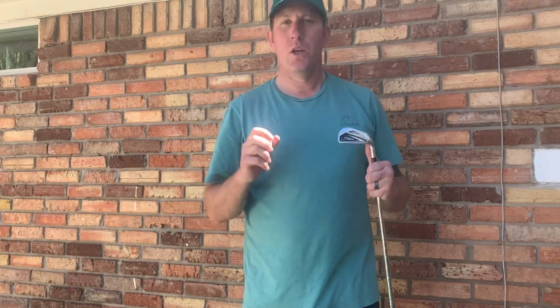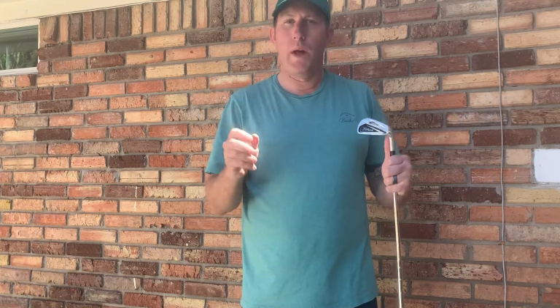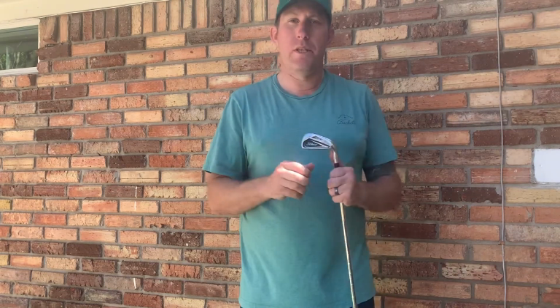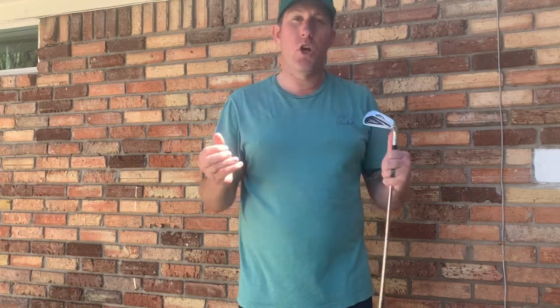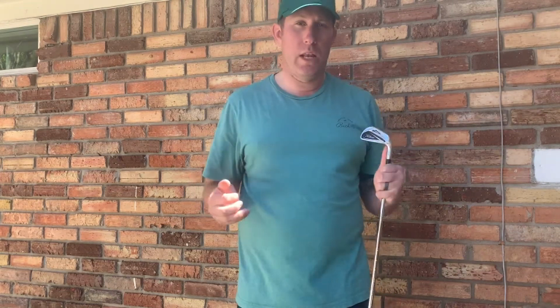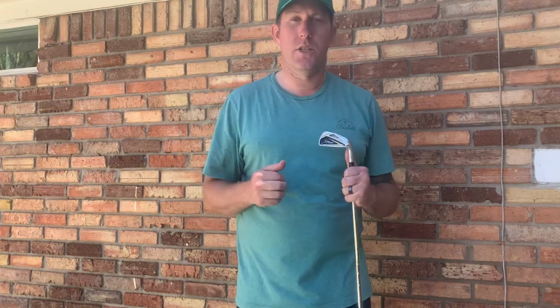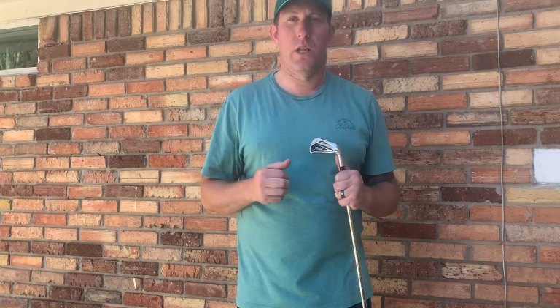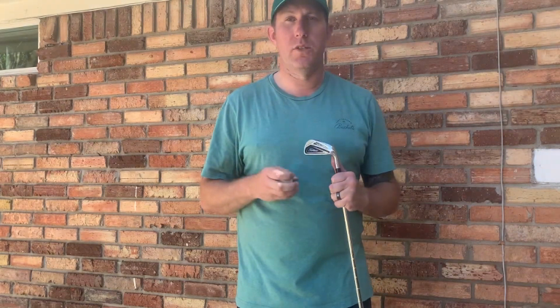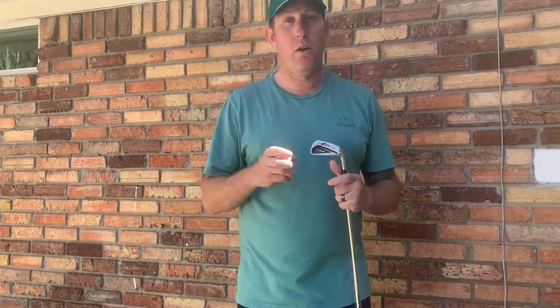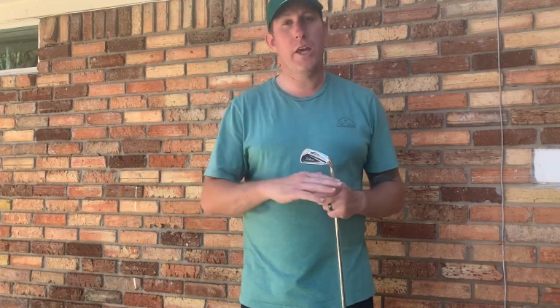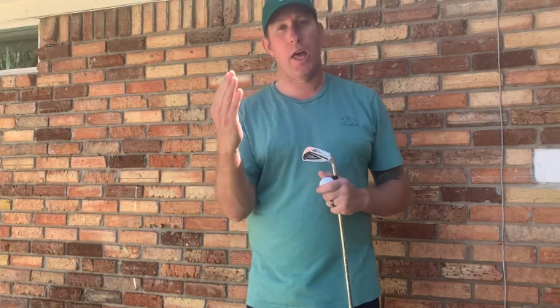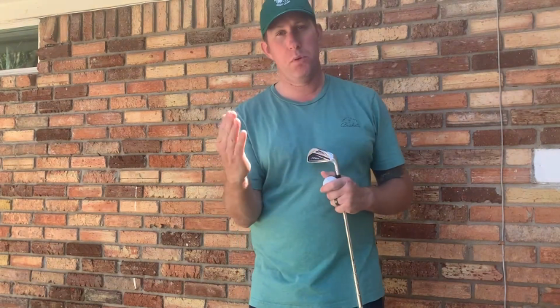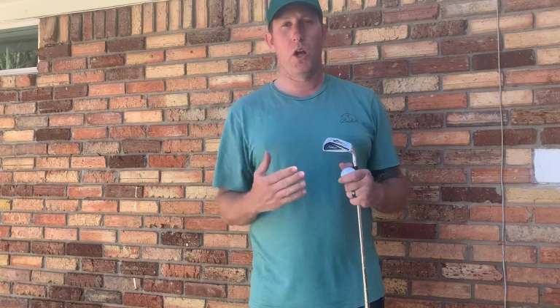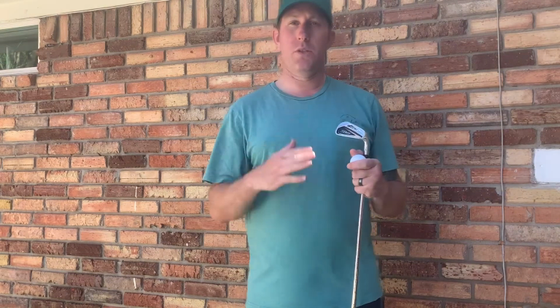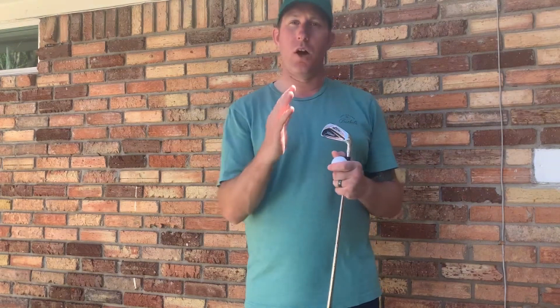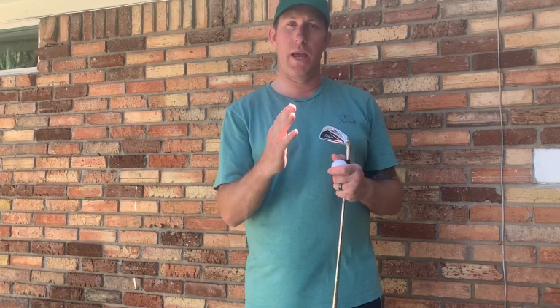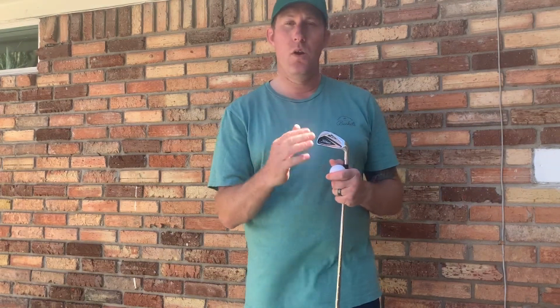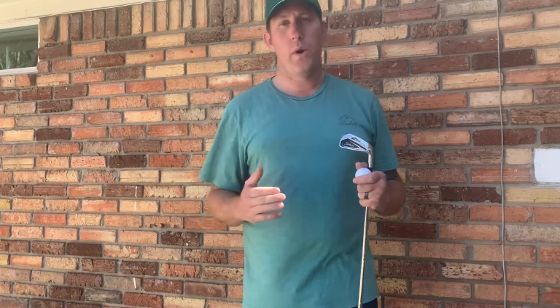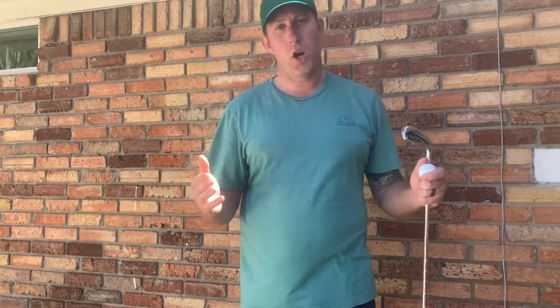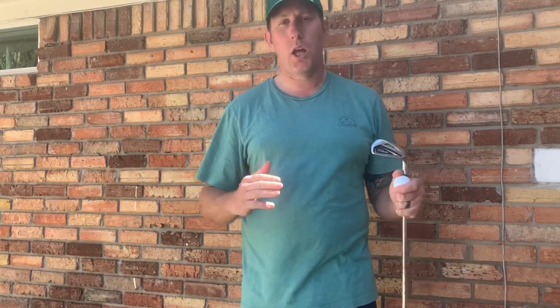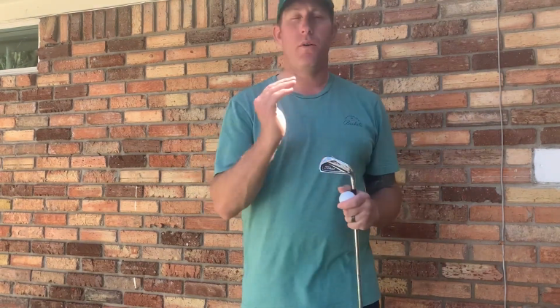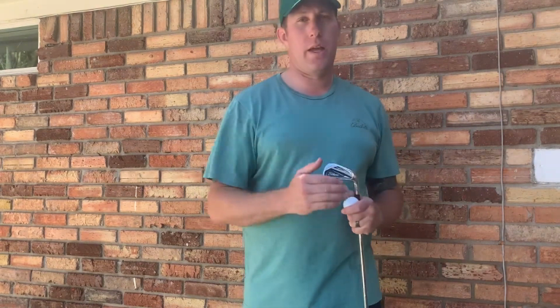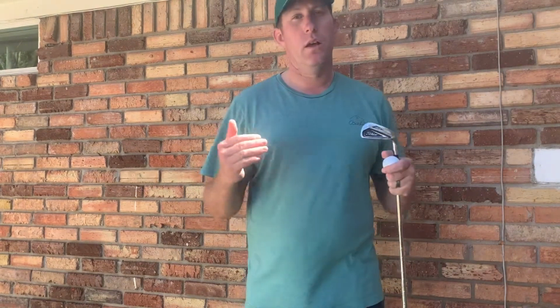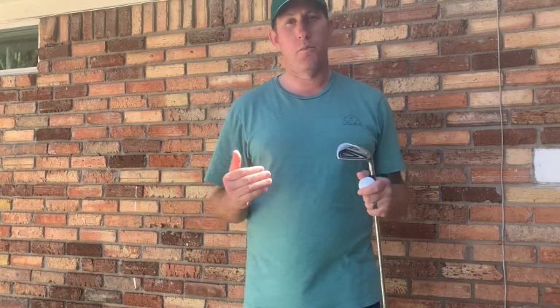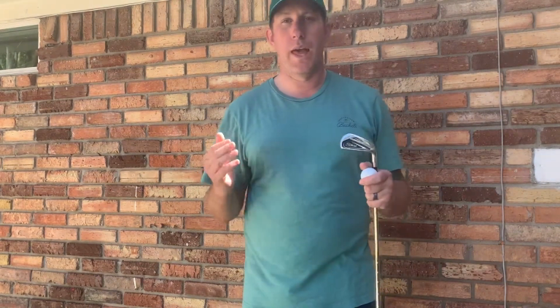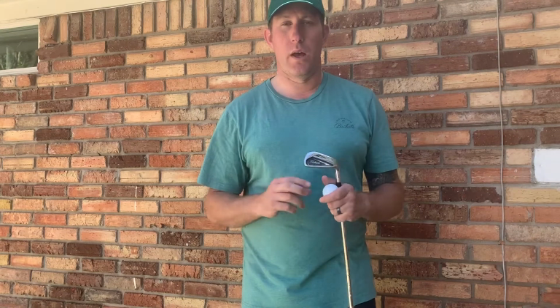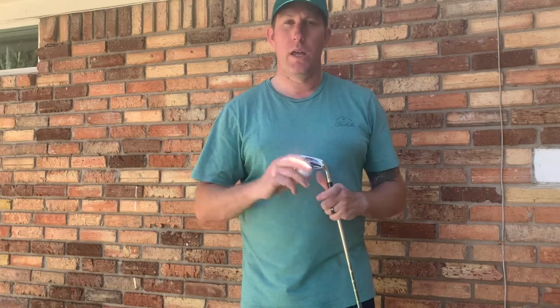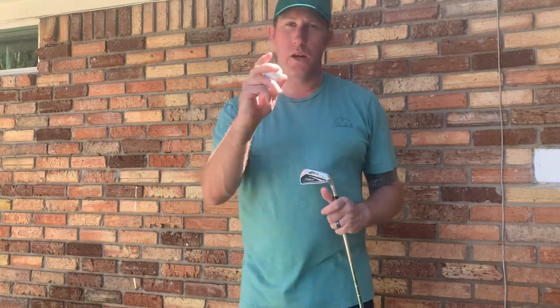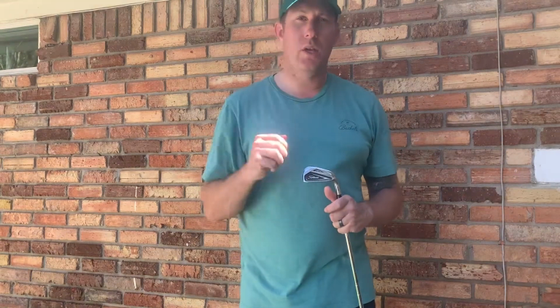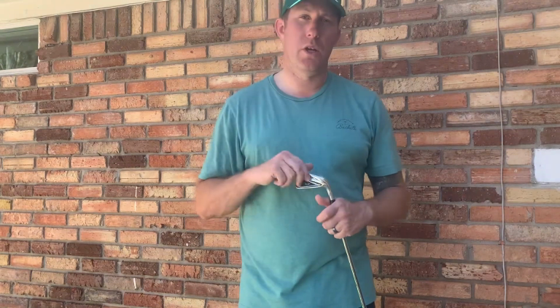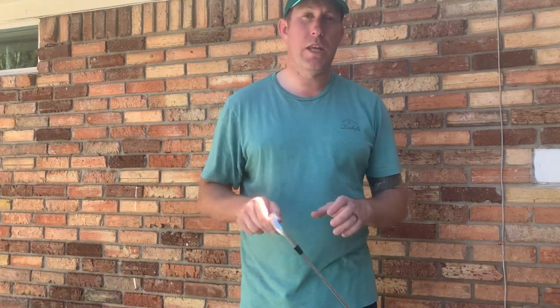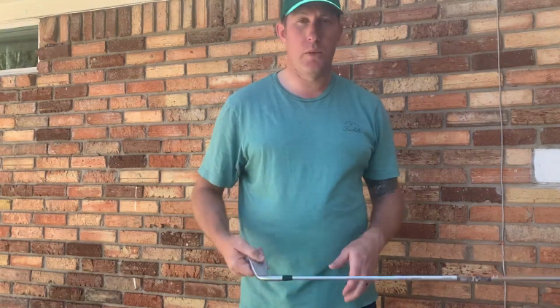So what happens if you don't hit it in the center of the clubface? Well, it could help your golf ball stay online, or it could hurt it and make it go offline a lot more as well — and here's how you're going to decode that.